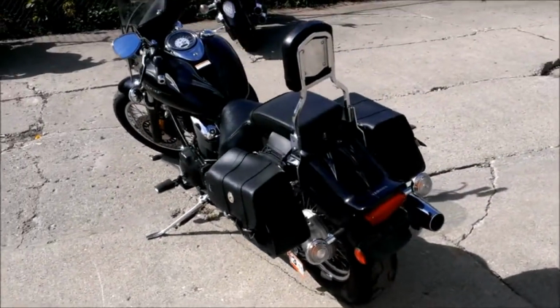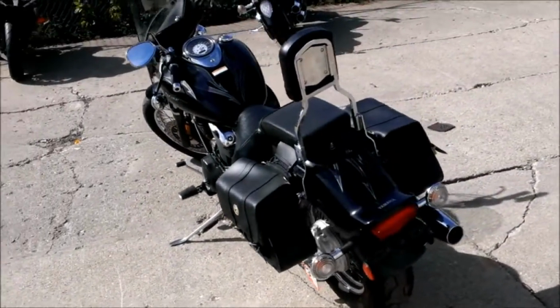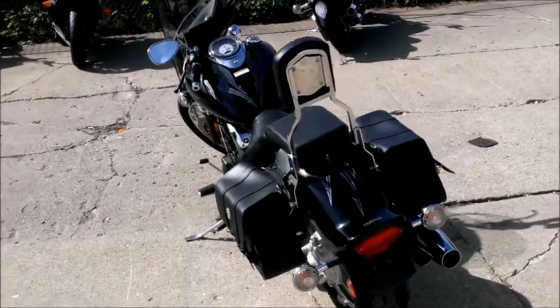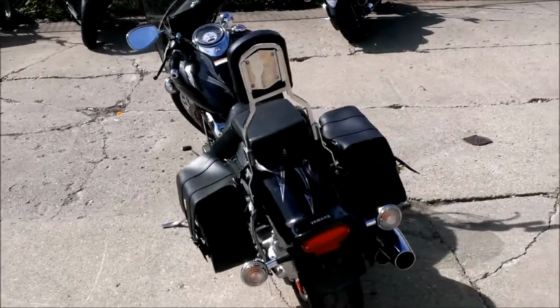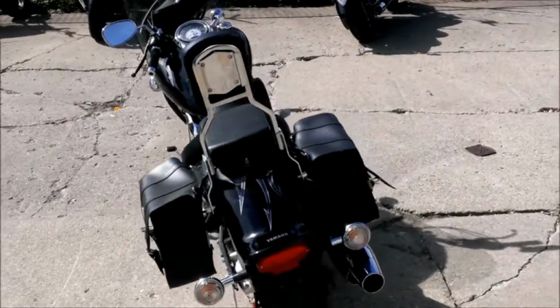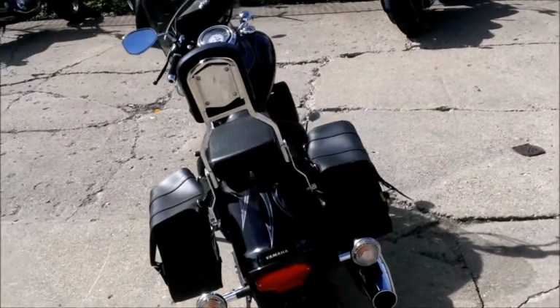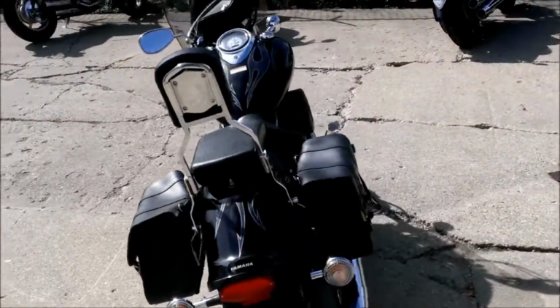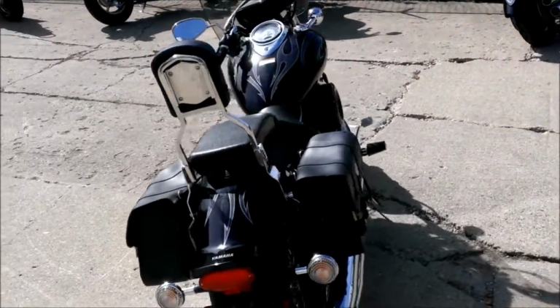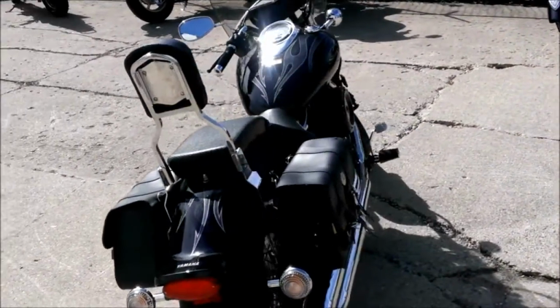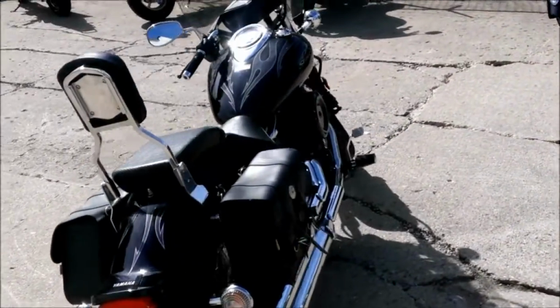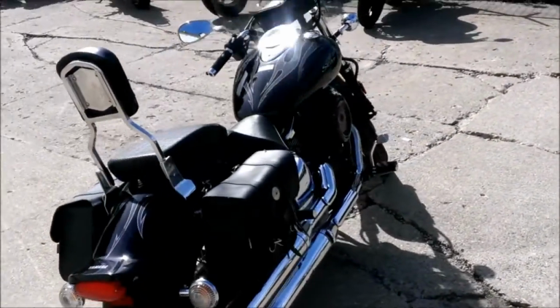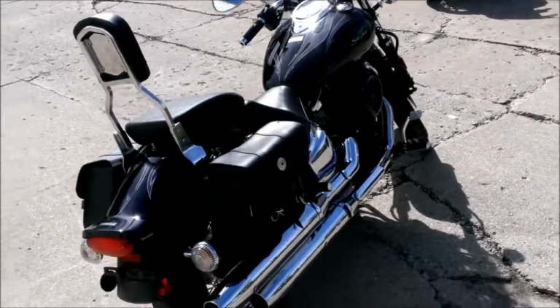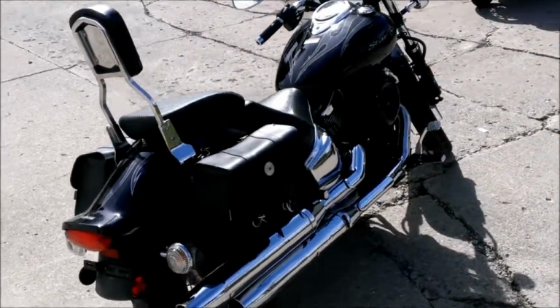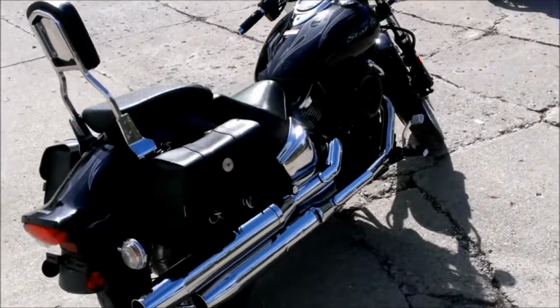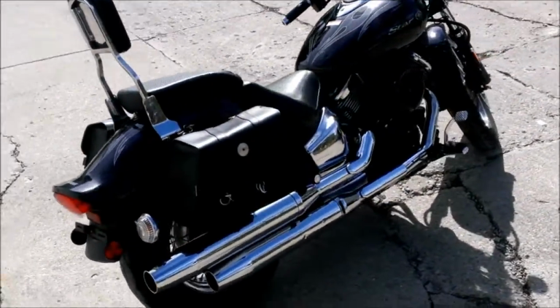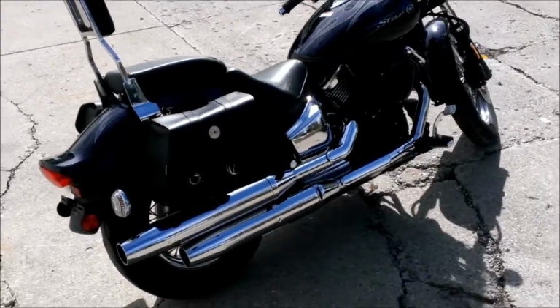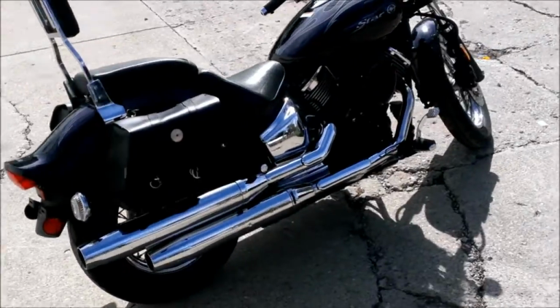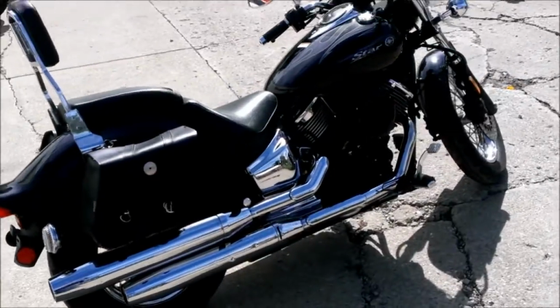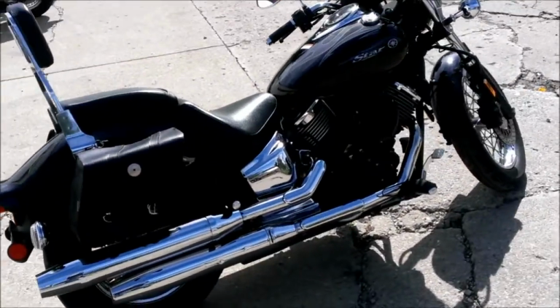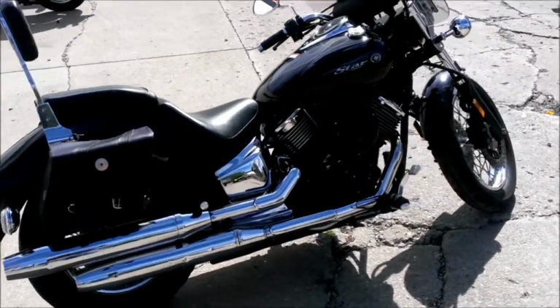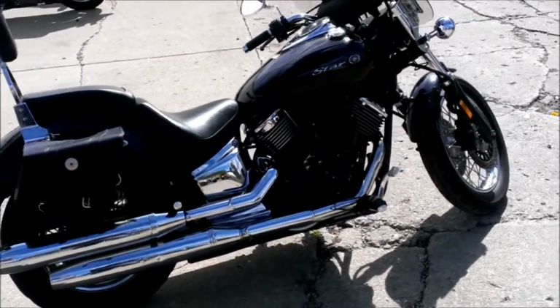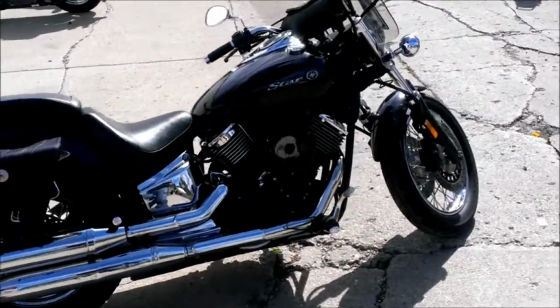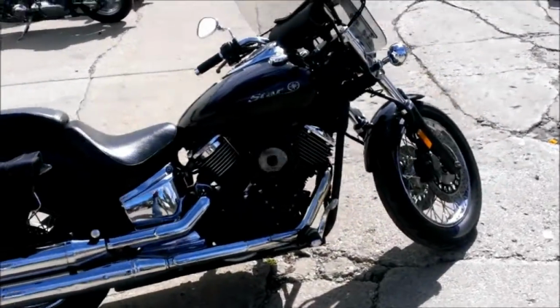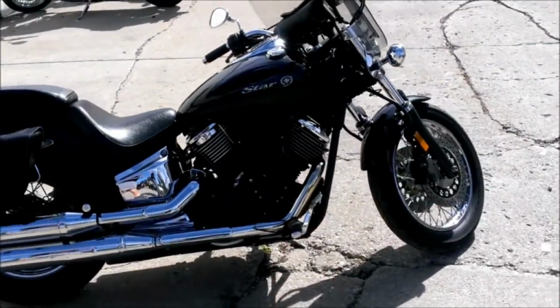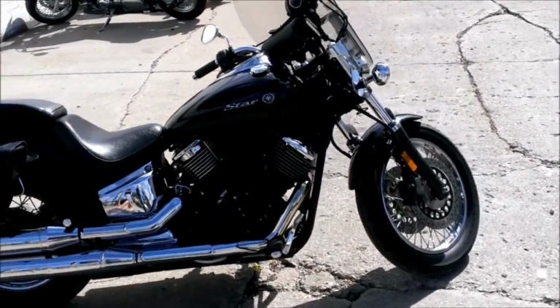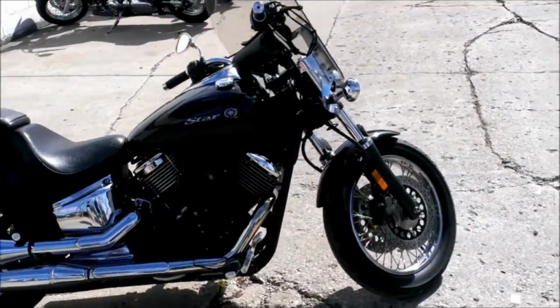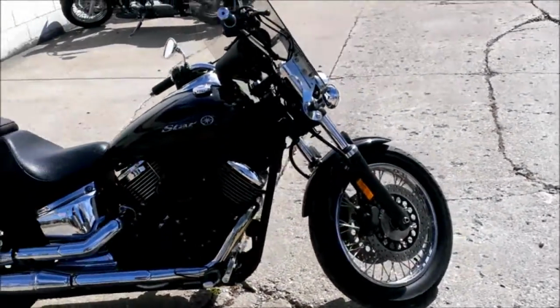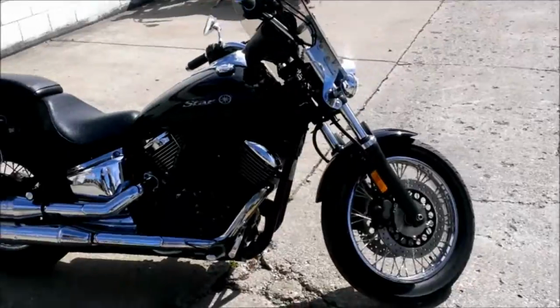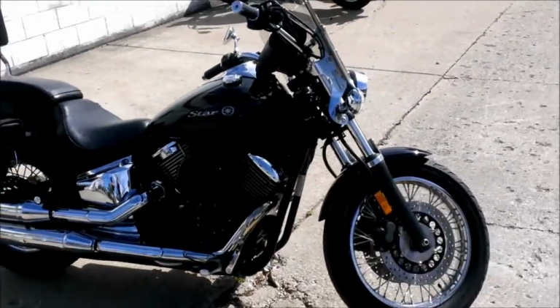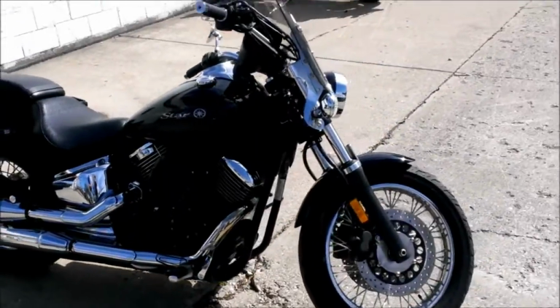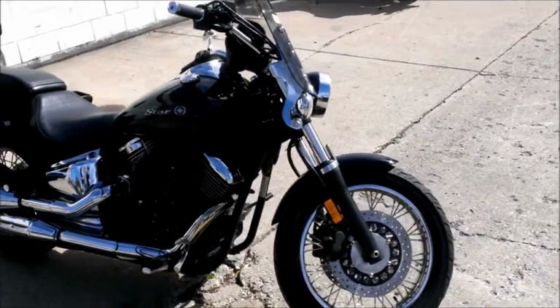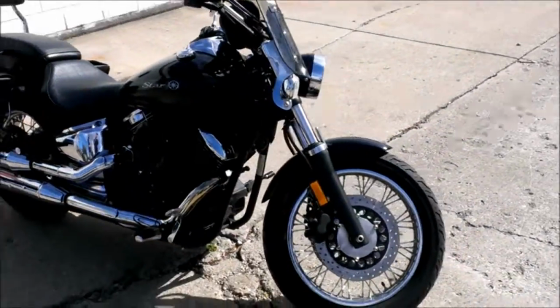This bike's only got 5,630 miles. Just serviced at an authorized Yamaha dealer, inspected certified, and includes a one-year warranty. Don't miss this V-Star 1100 for only $54.99.